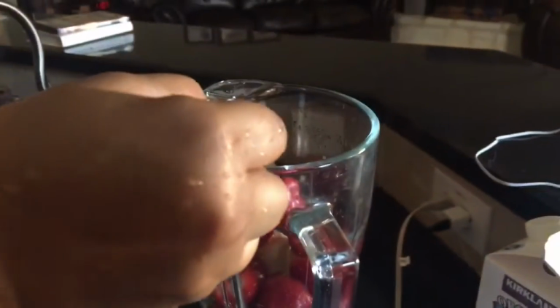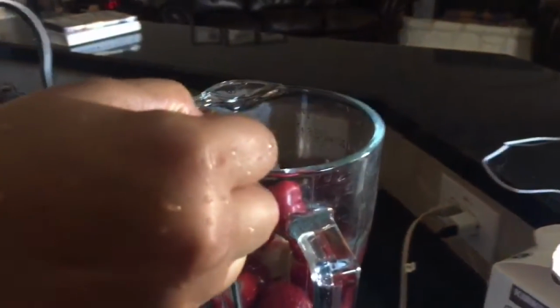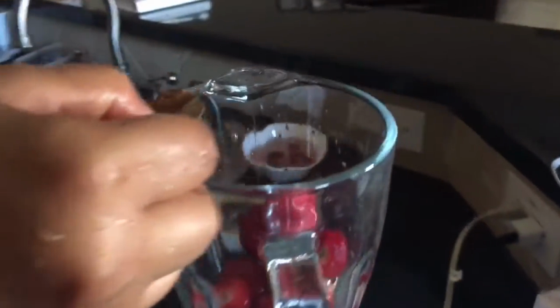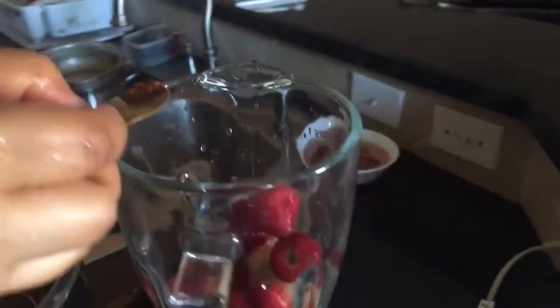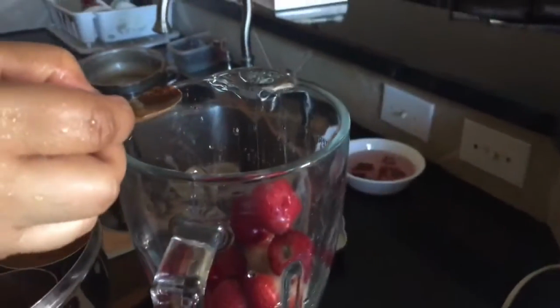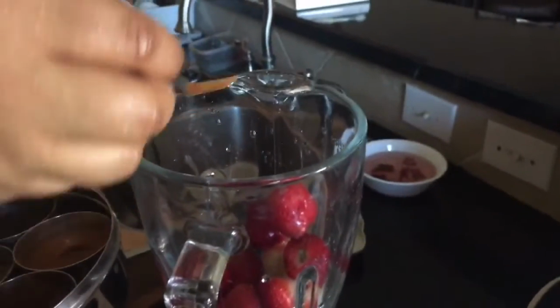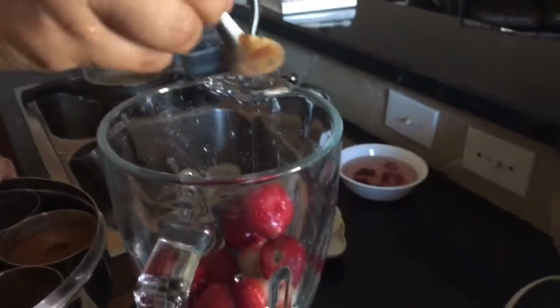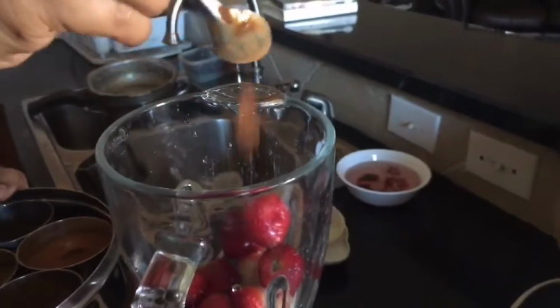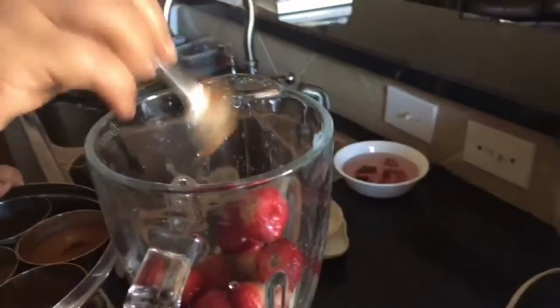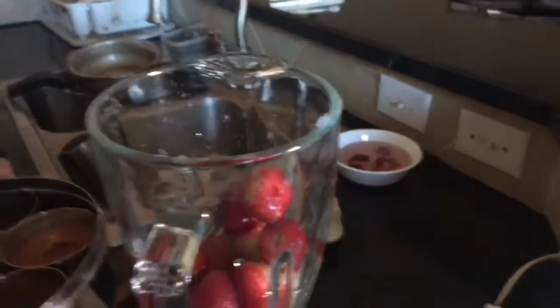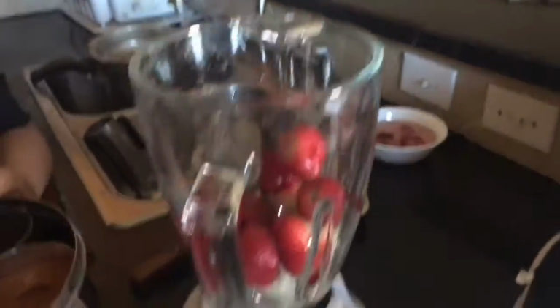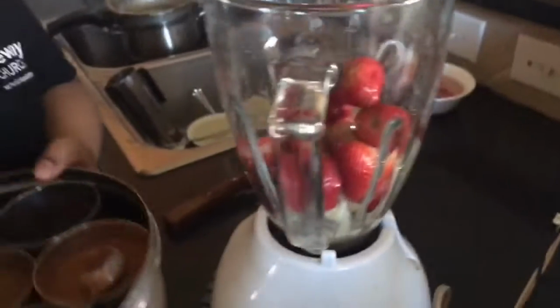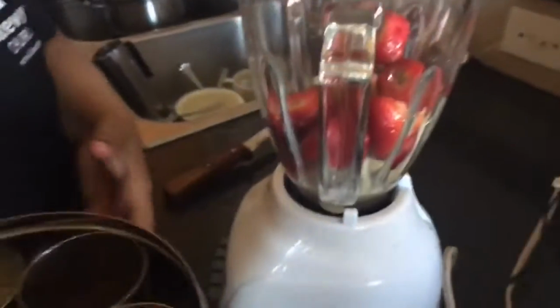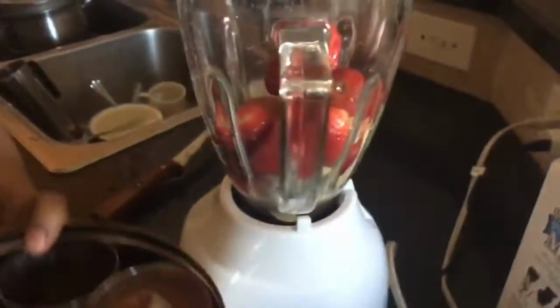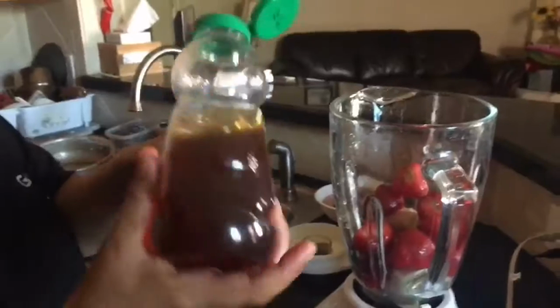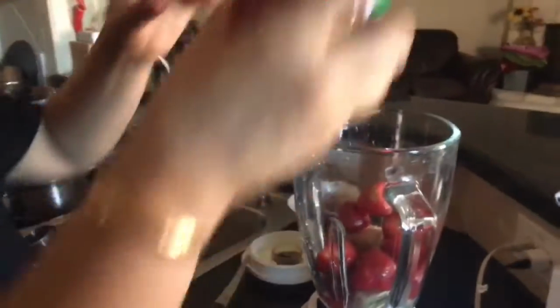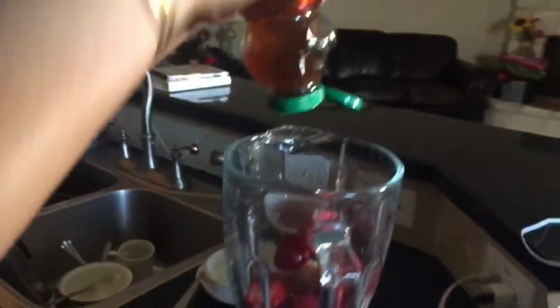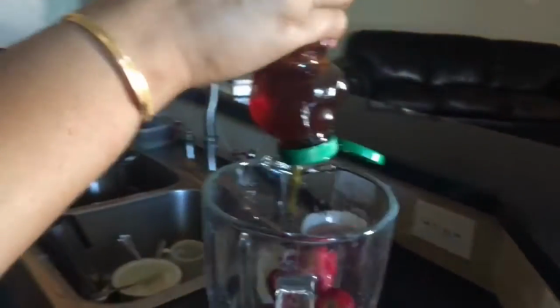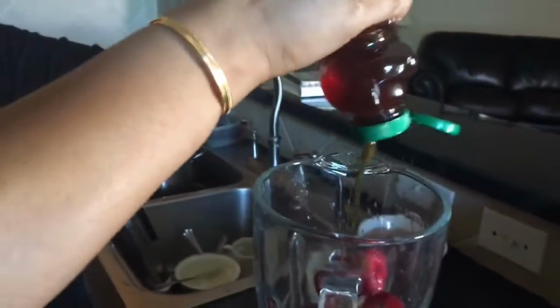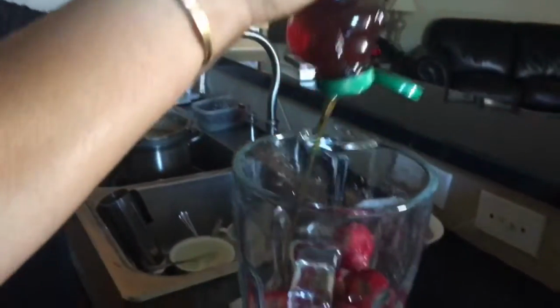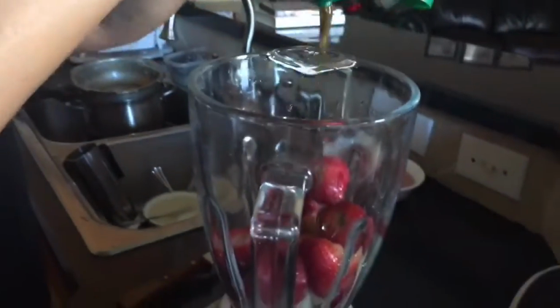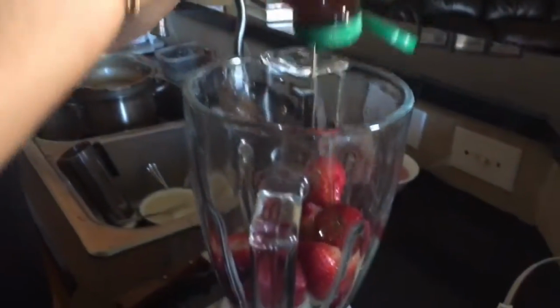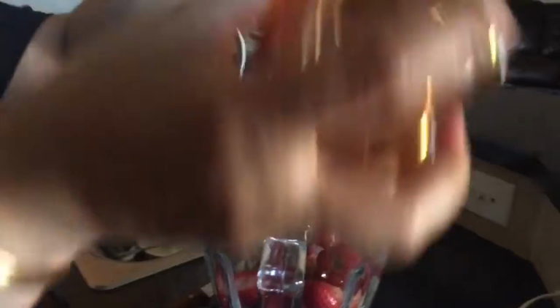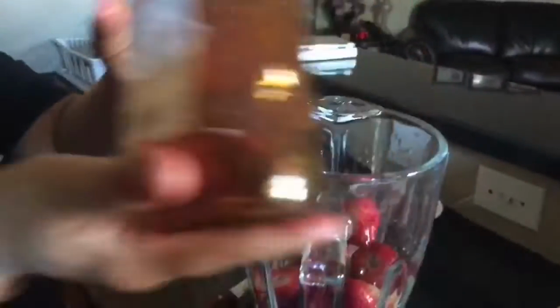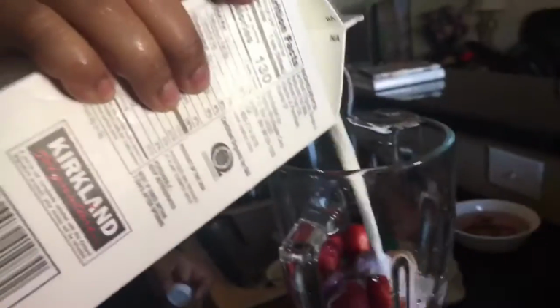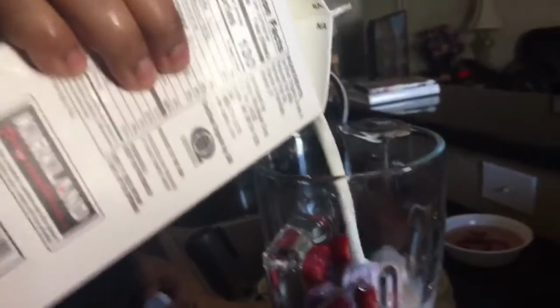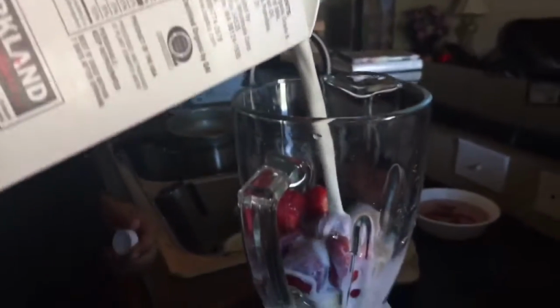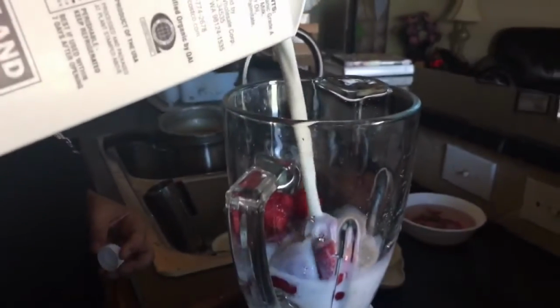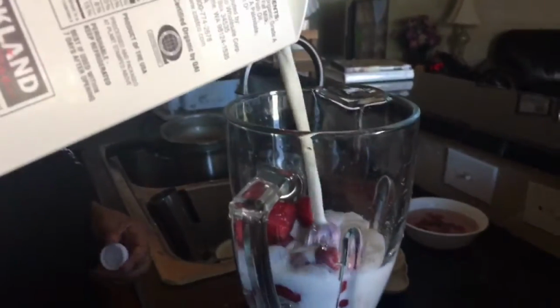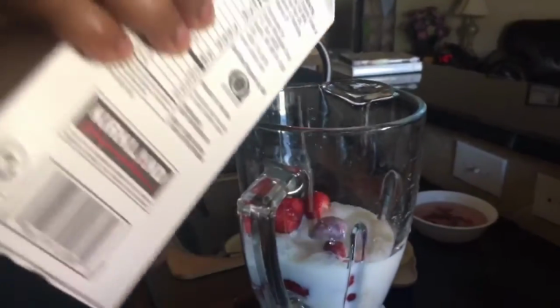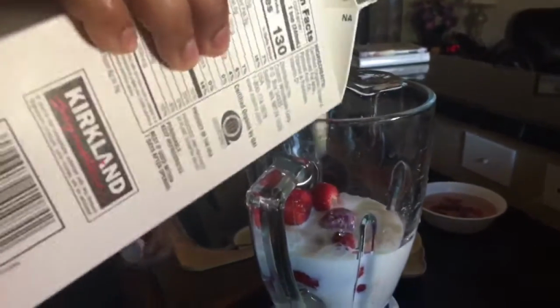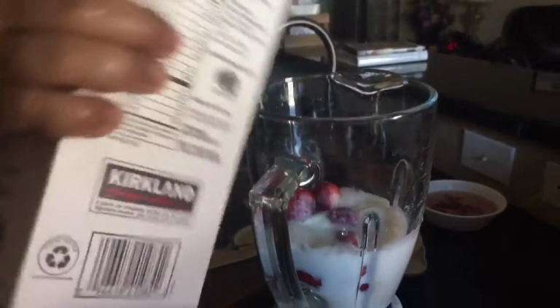Add one-fourth of a teaspoon of cinnamon powder. After that, add two tablespoons of honey. Then add two ounces of 2% milk.